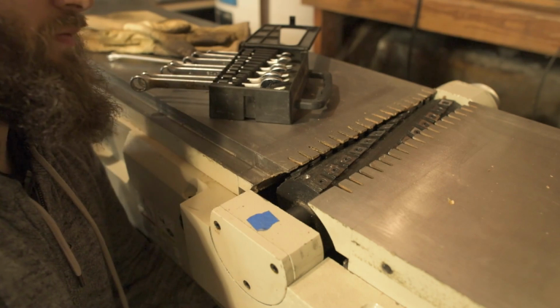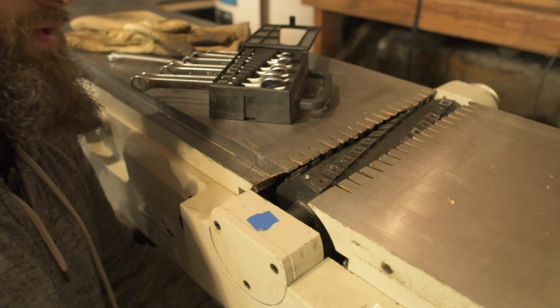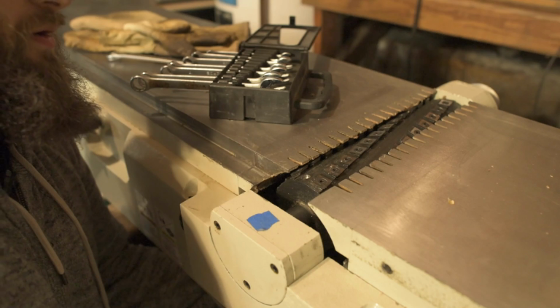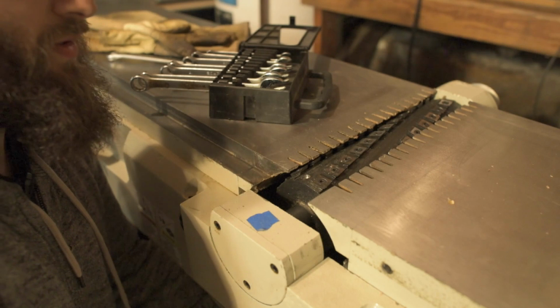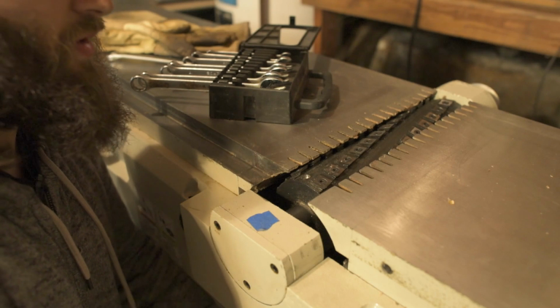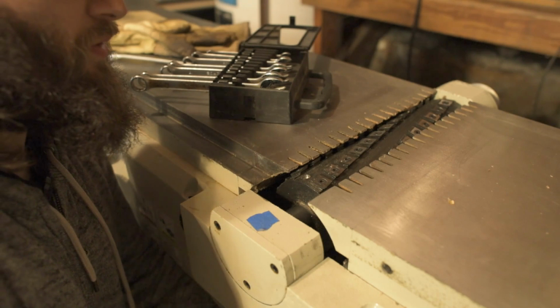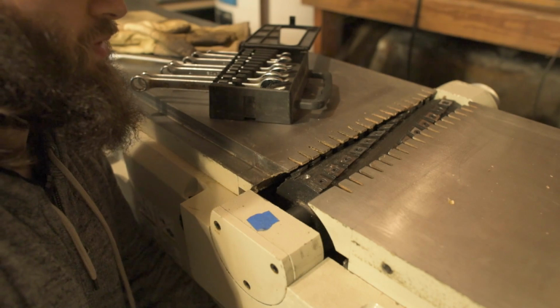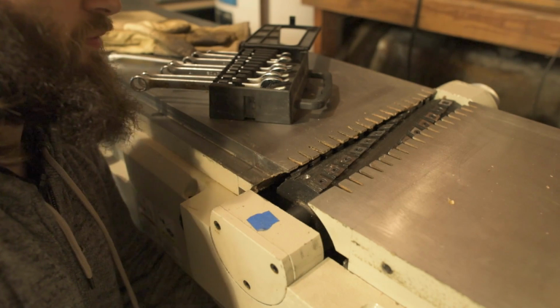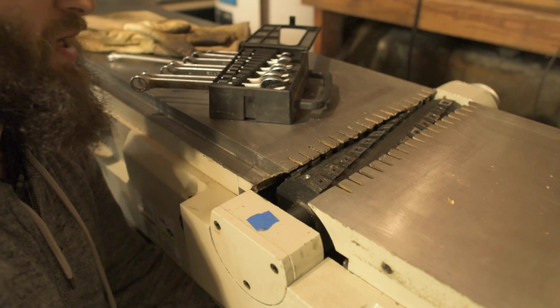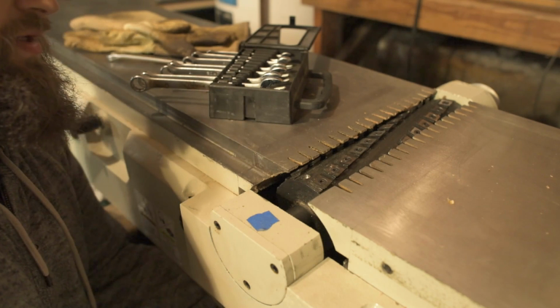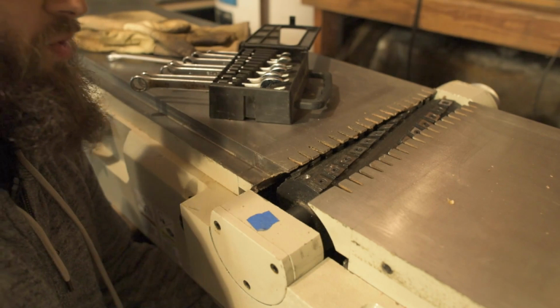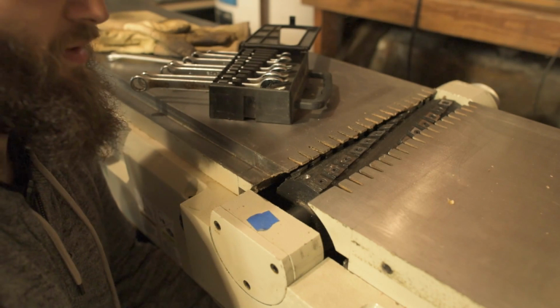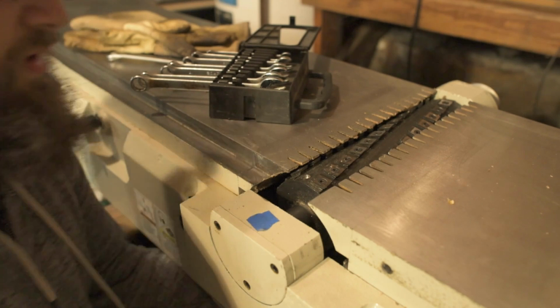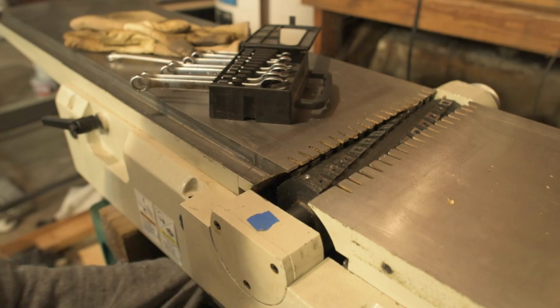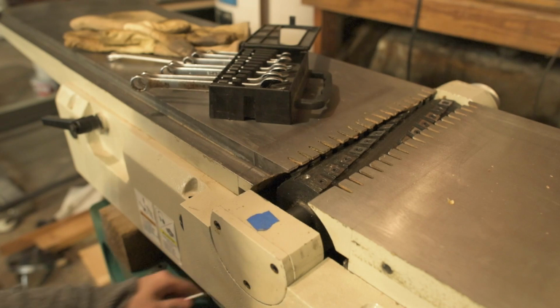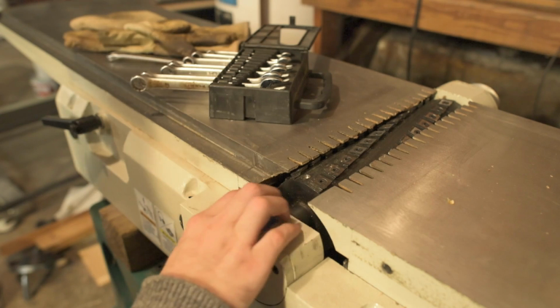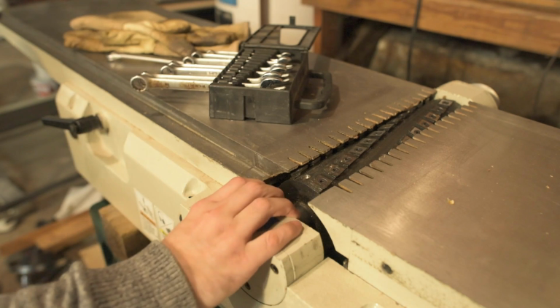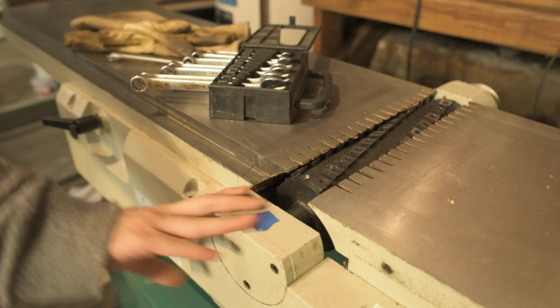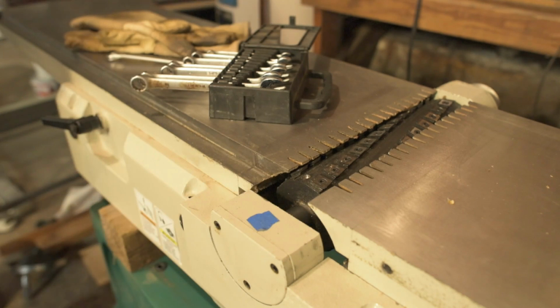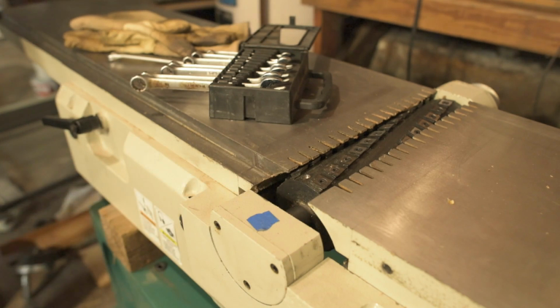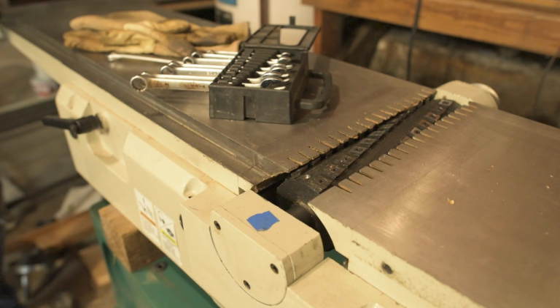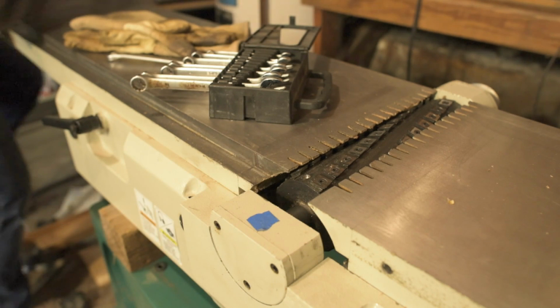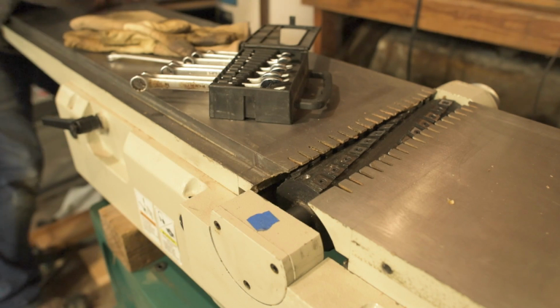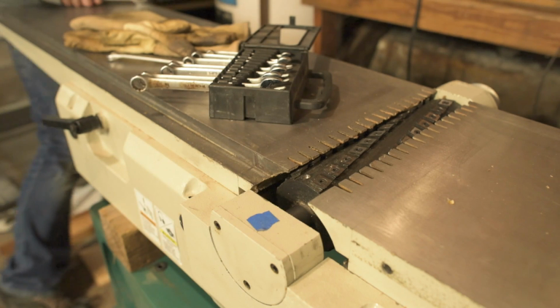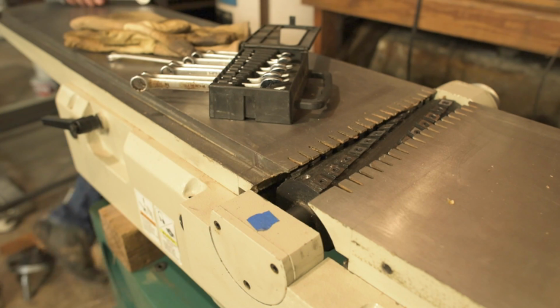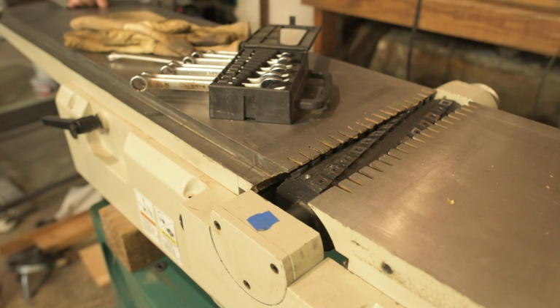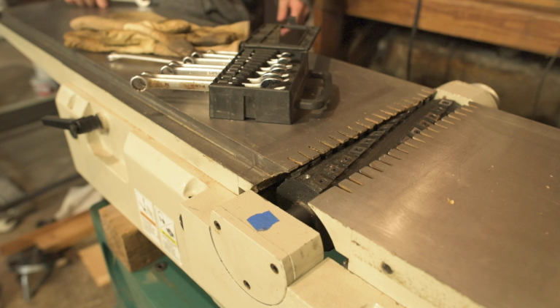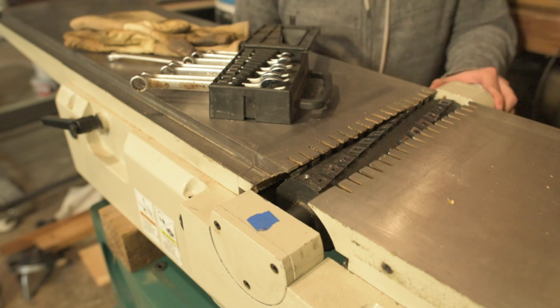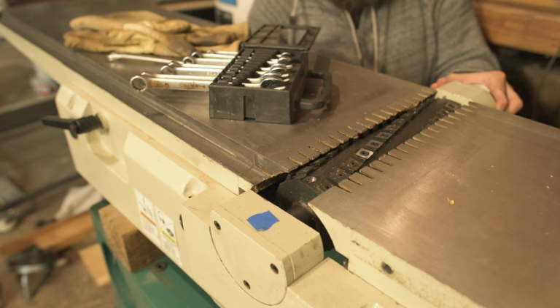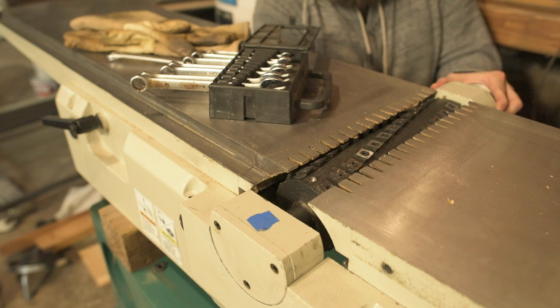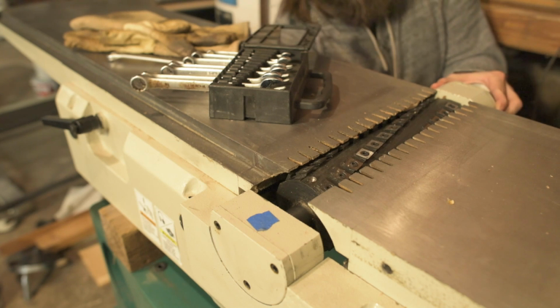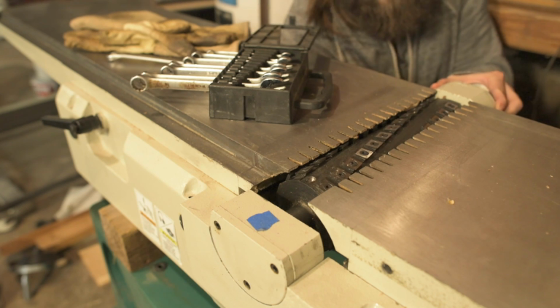This Shelix cutterhead is going to be so freaking badass — it's going to be ridiculous. I'm going to tighten up some of the ones on the back now. It's going to be ridiculous.